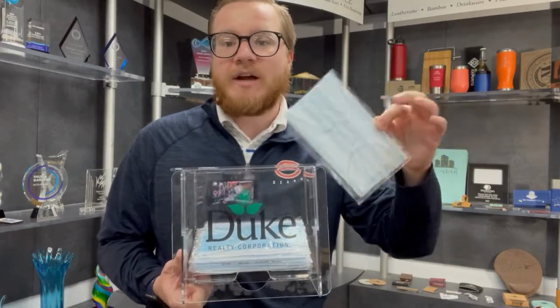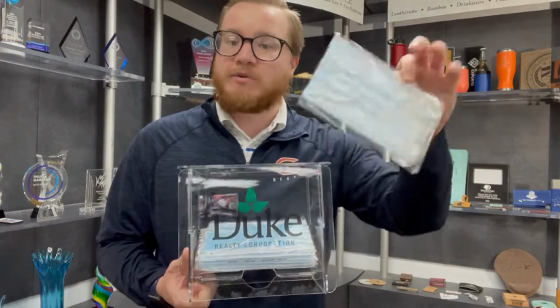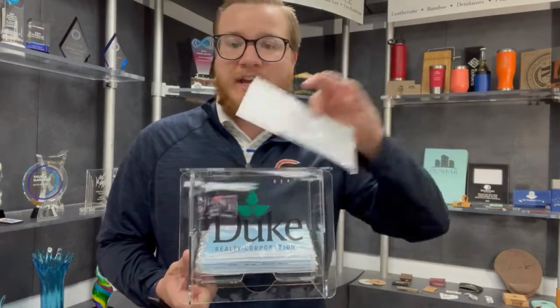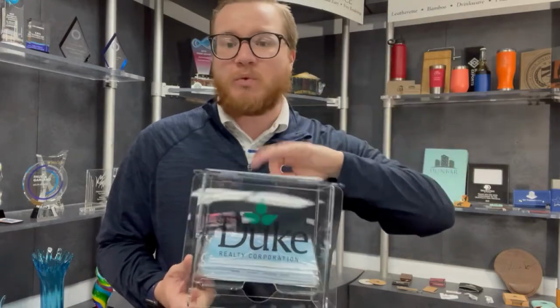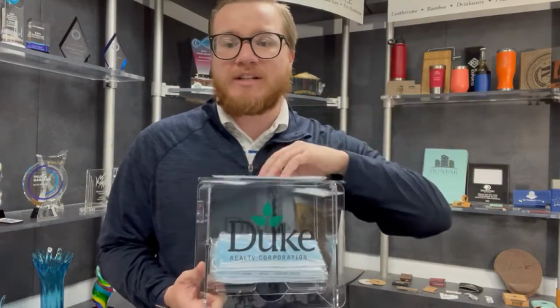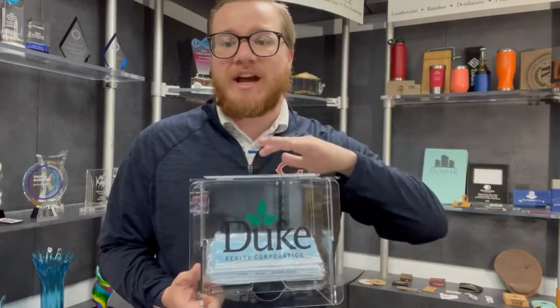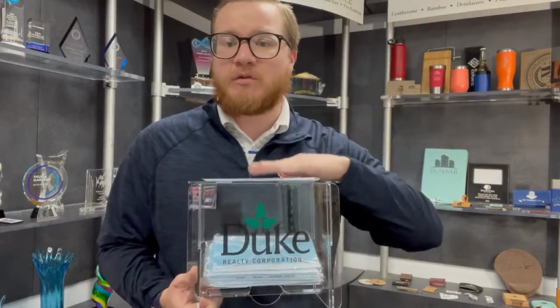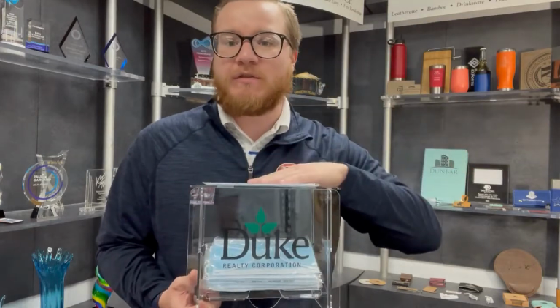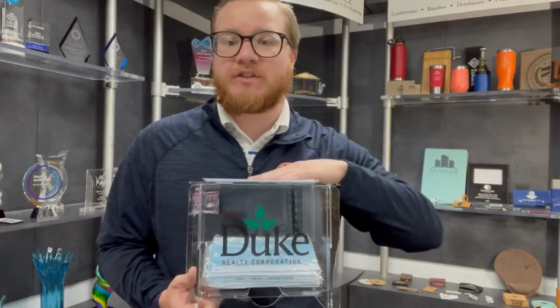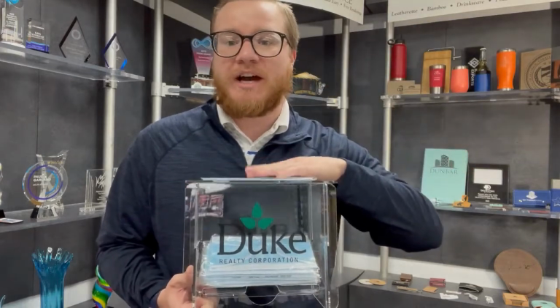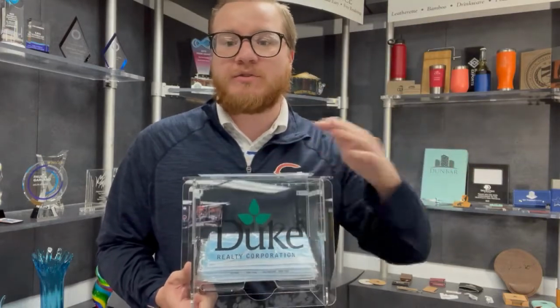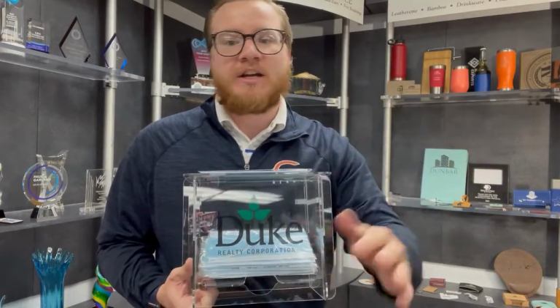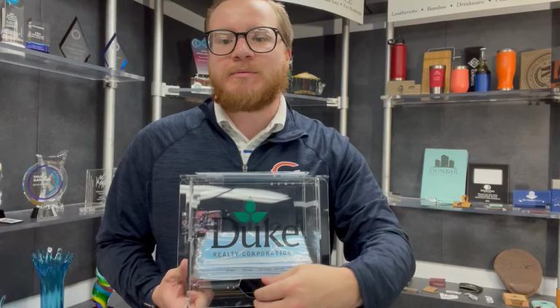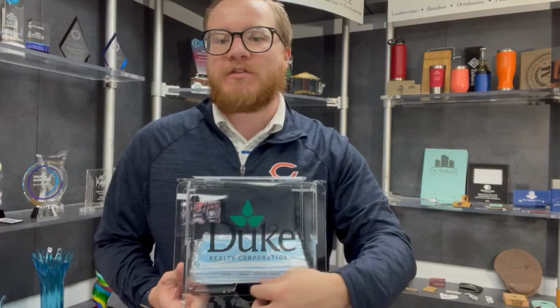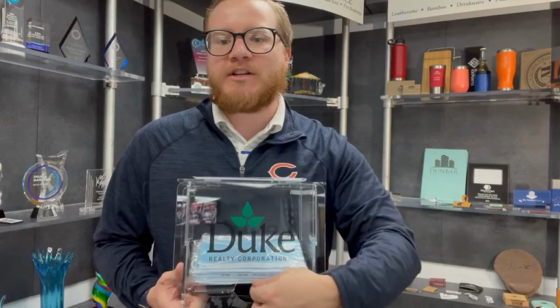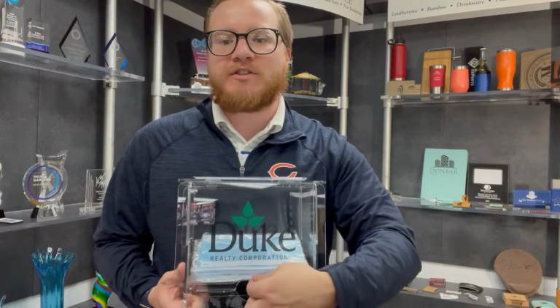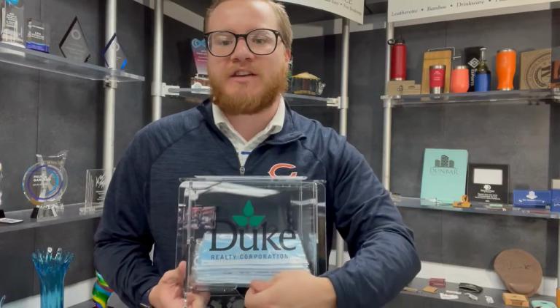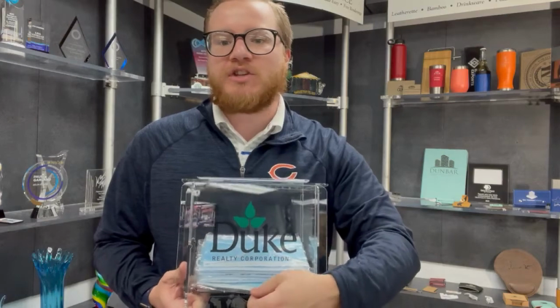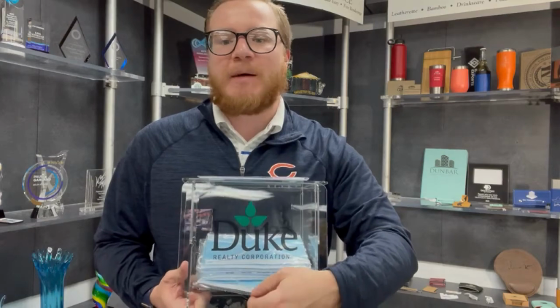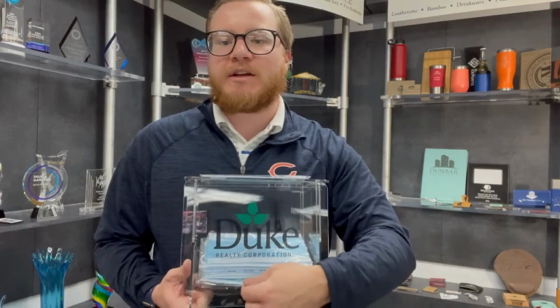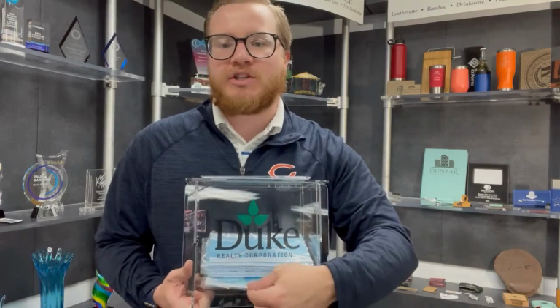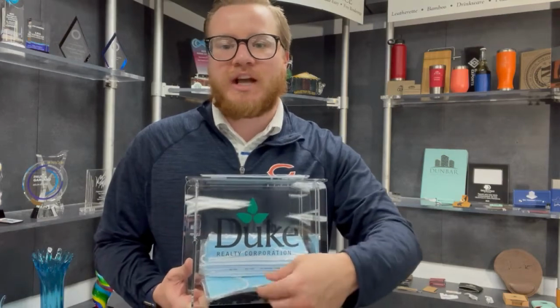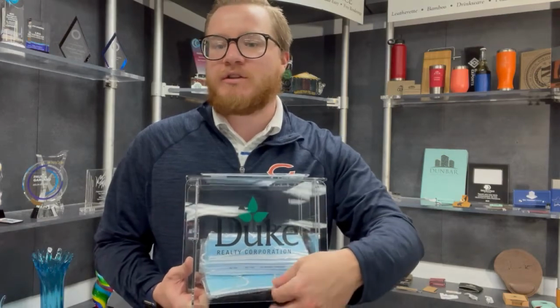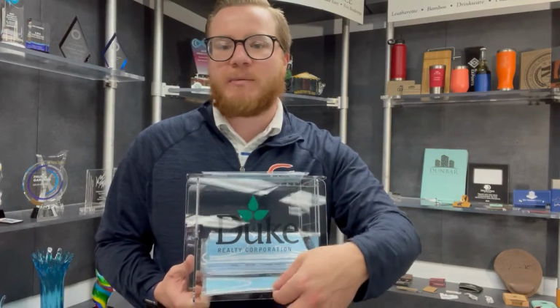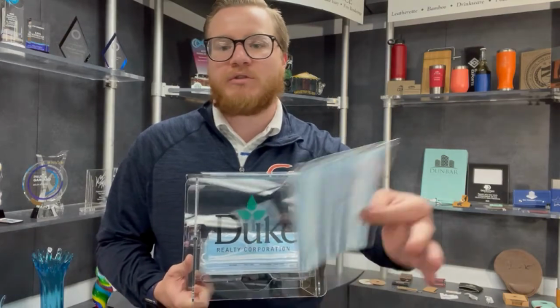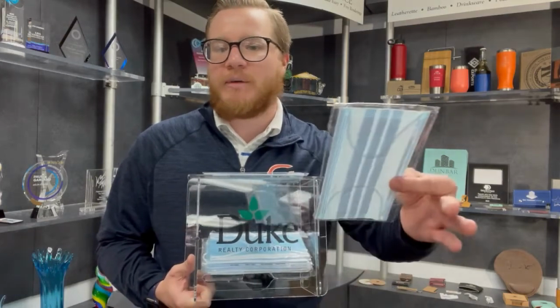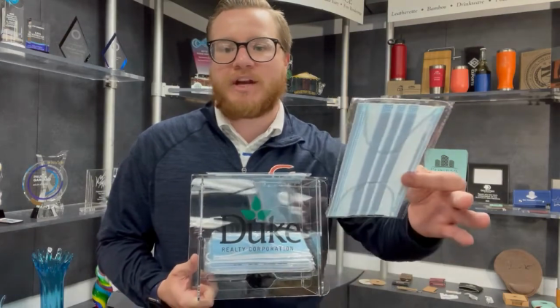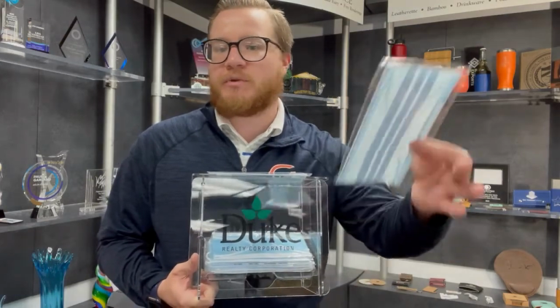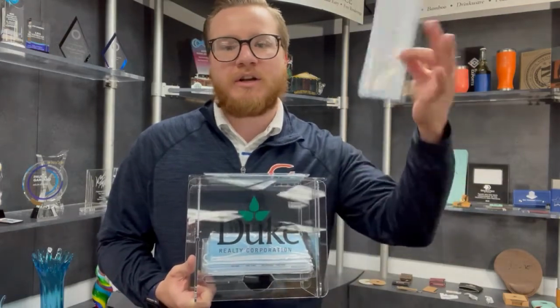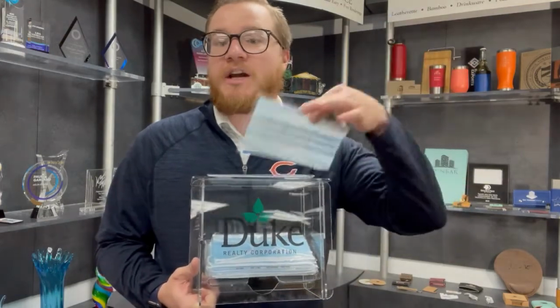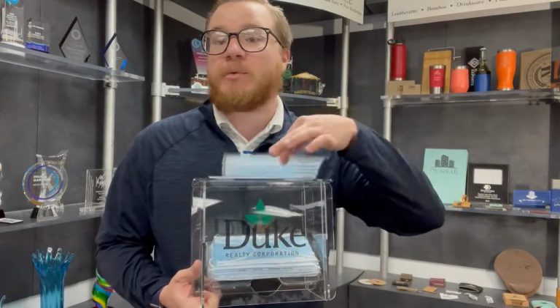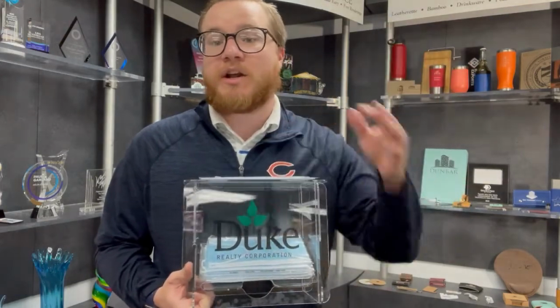They do come in boxes of 50 and they come out to about 16 cents per mask. Great design, three different styles, keeps everybody safely shopping. You'd come in and grab the next one and they're ready to go.